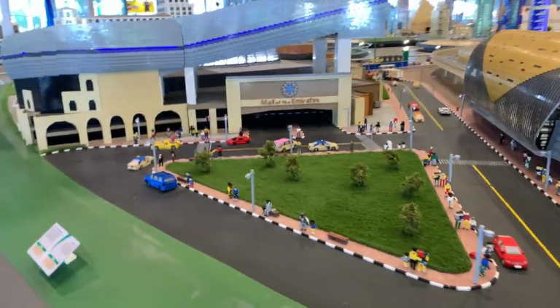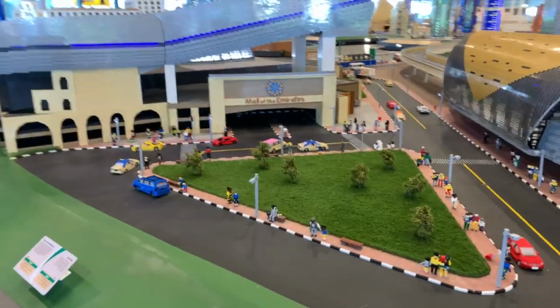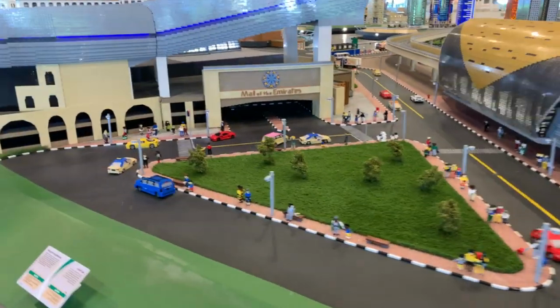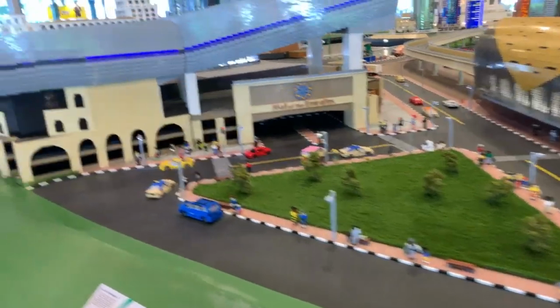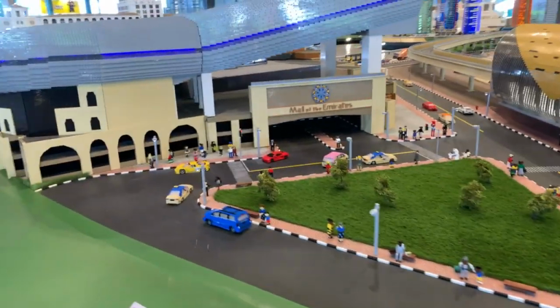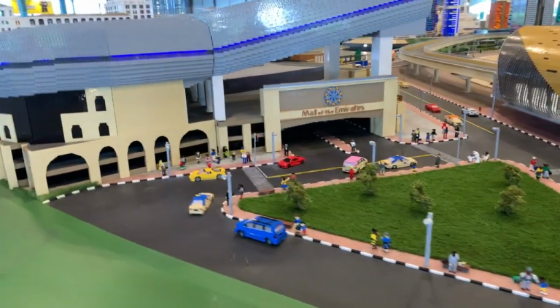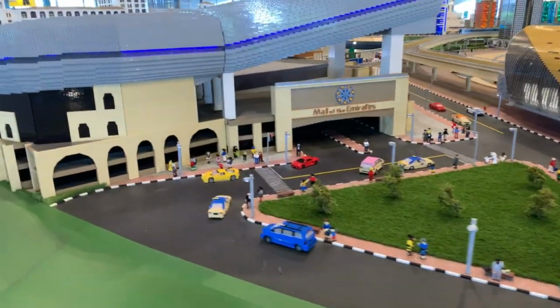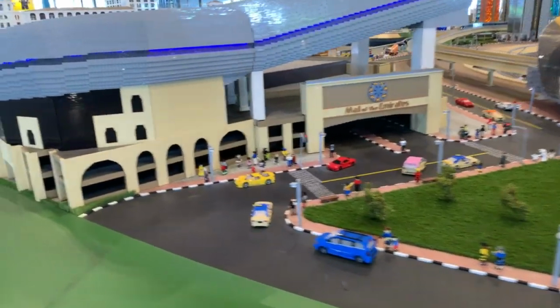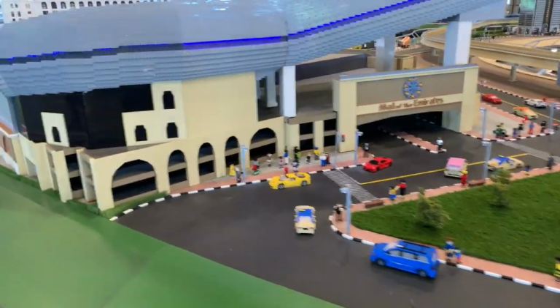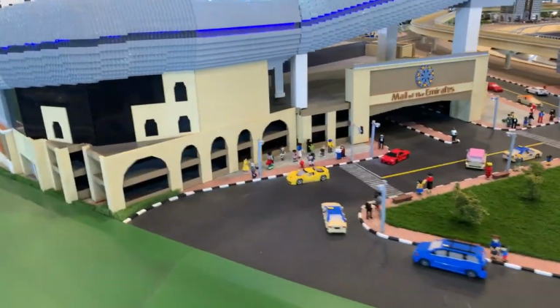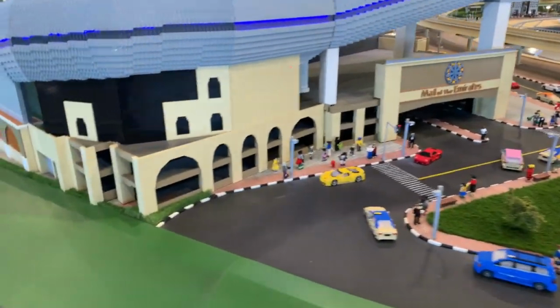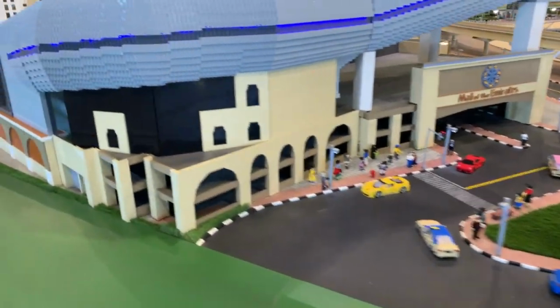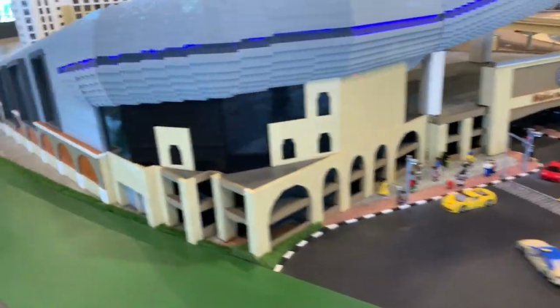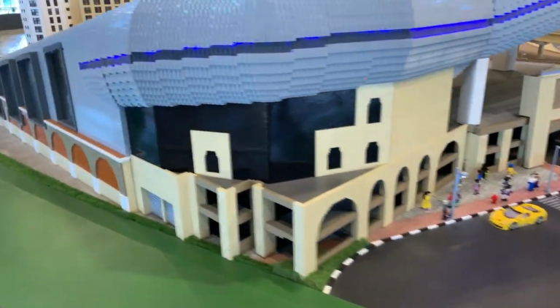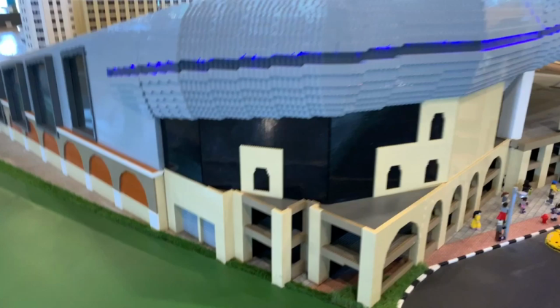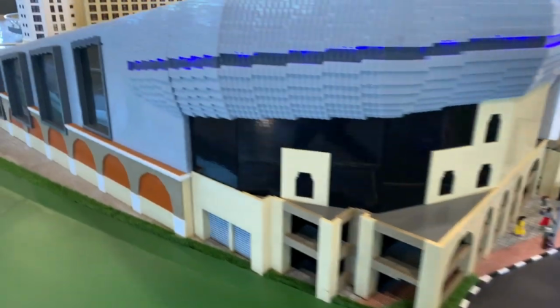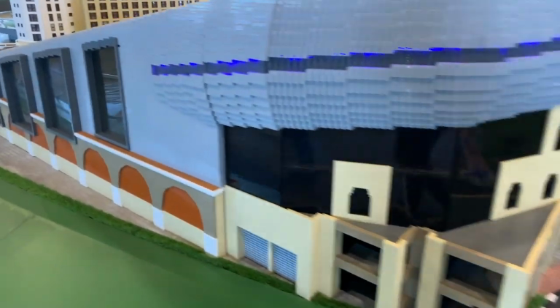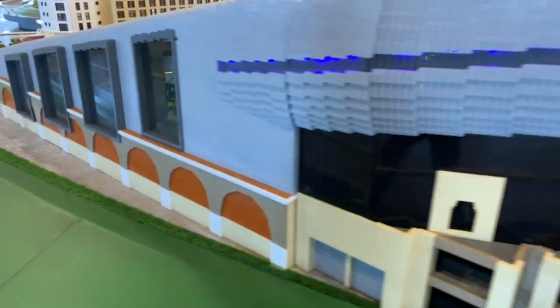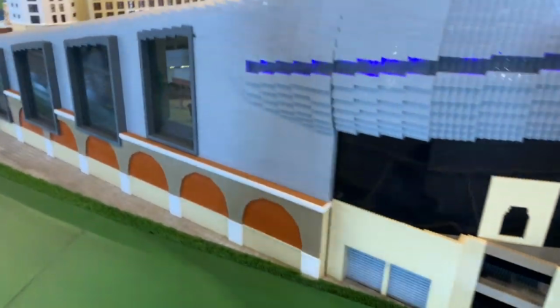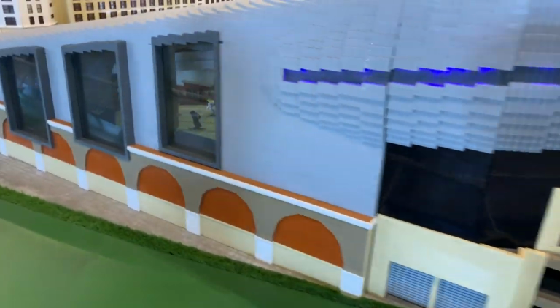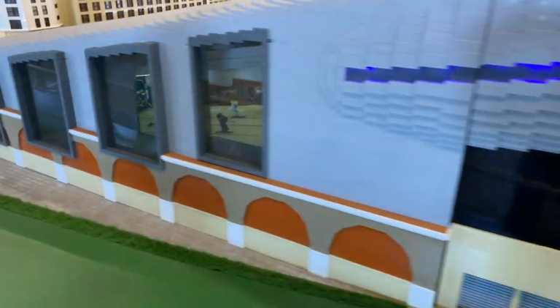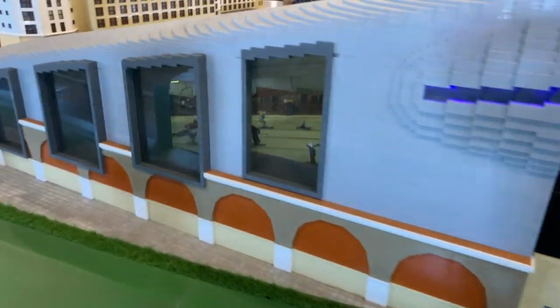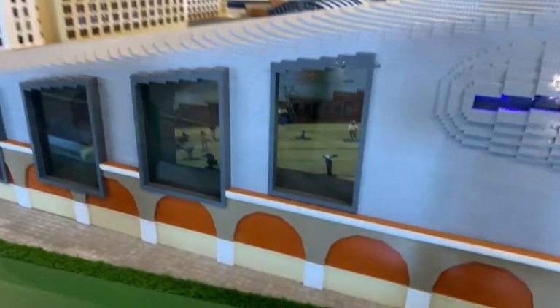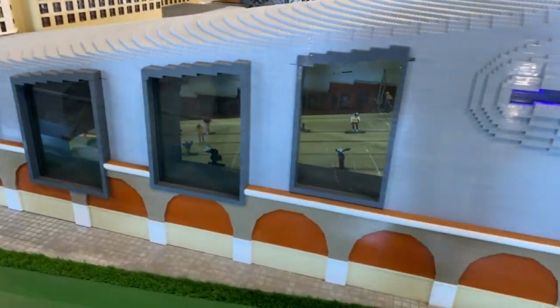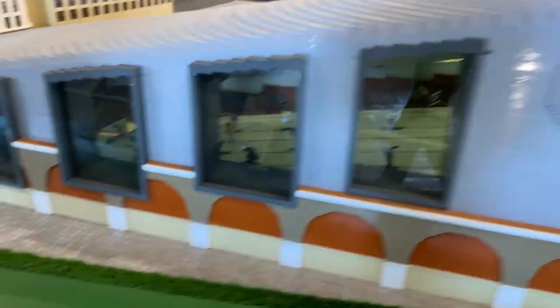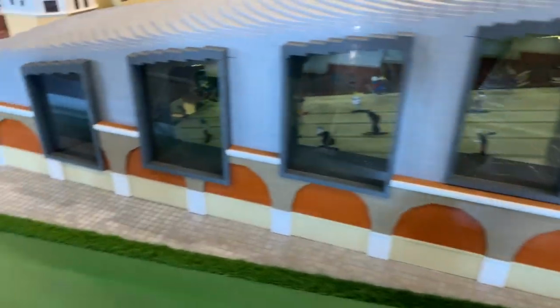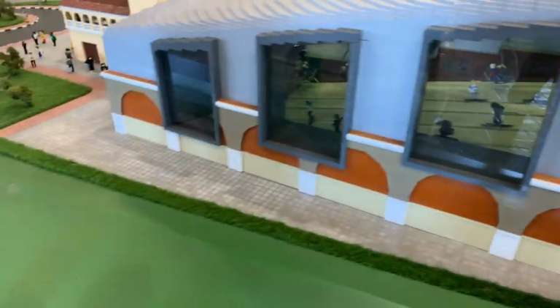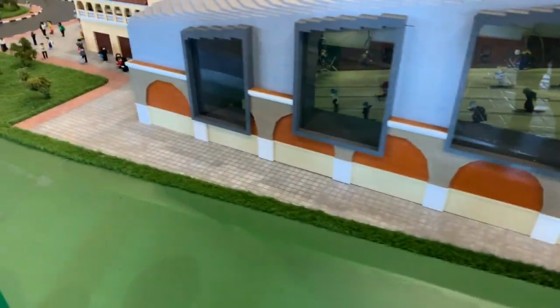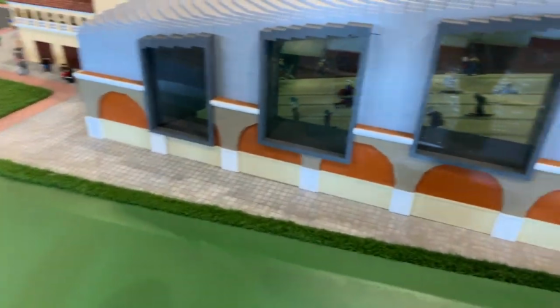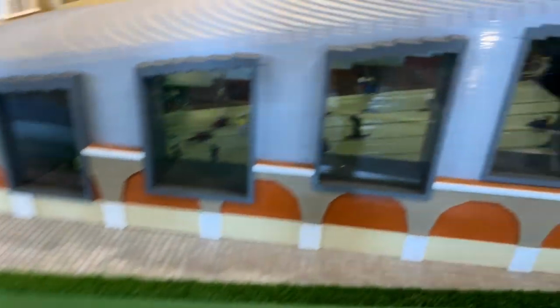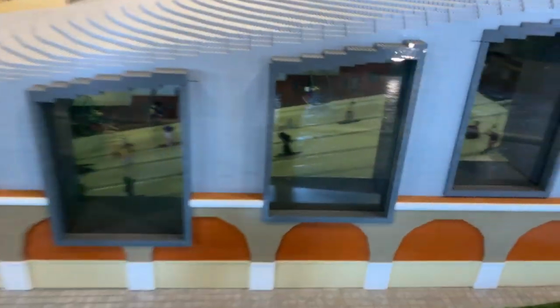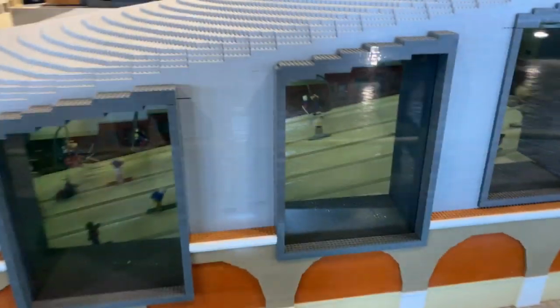Let's take a peek inside — can we see anyone skiing? And the answer is yes! Look at that.